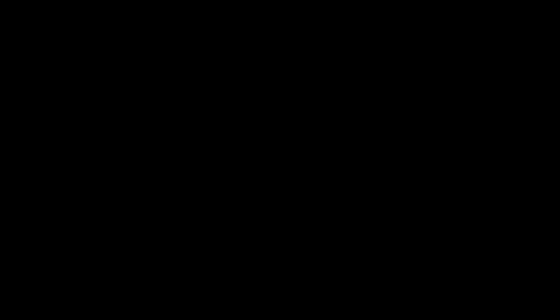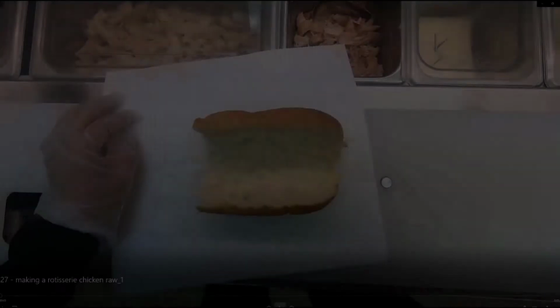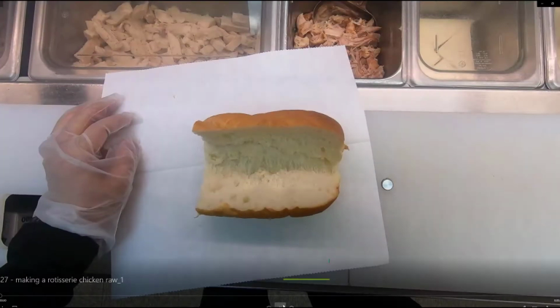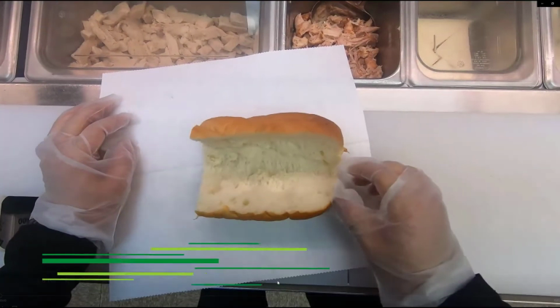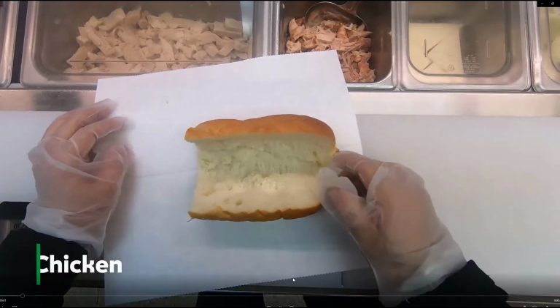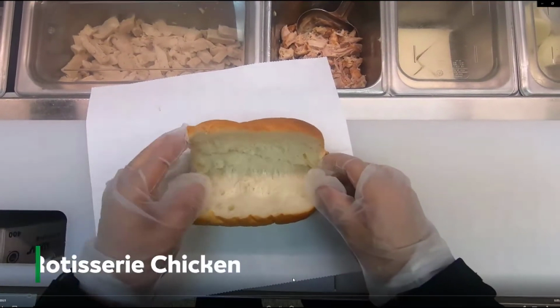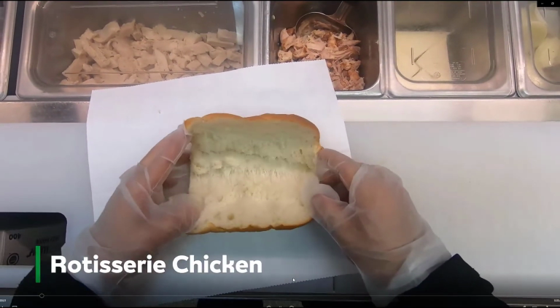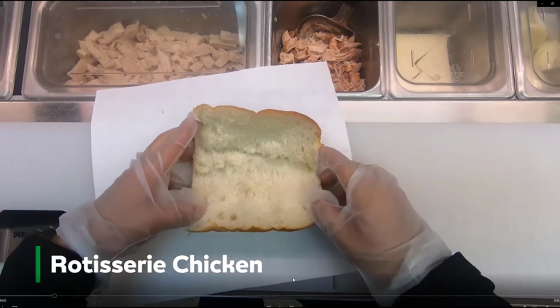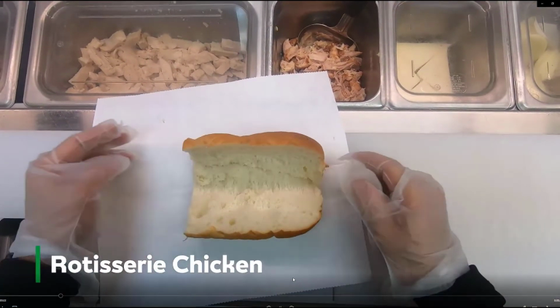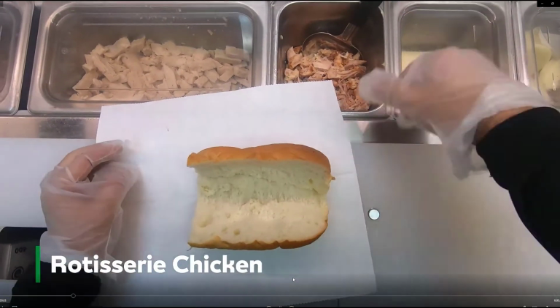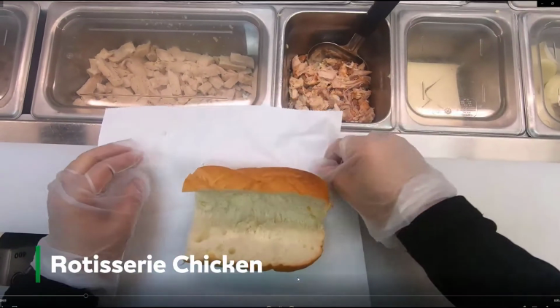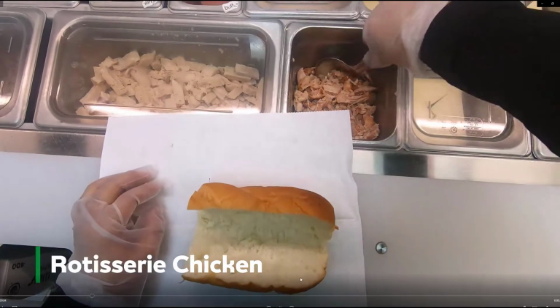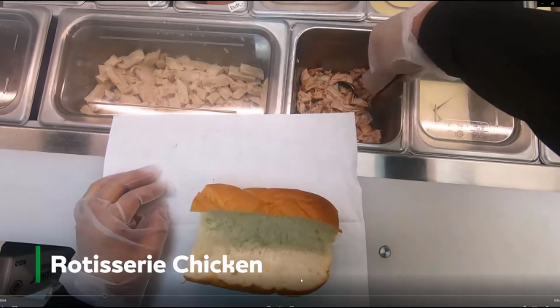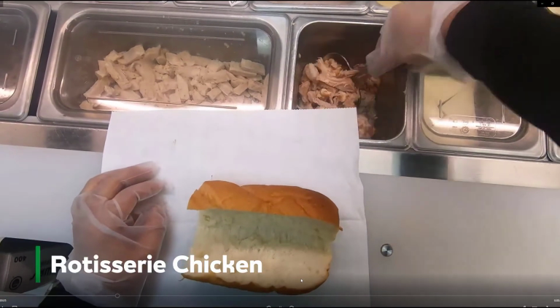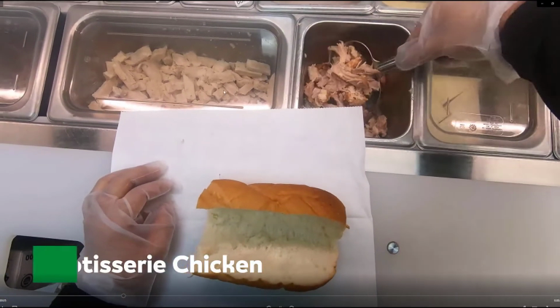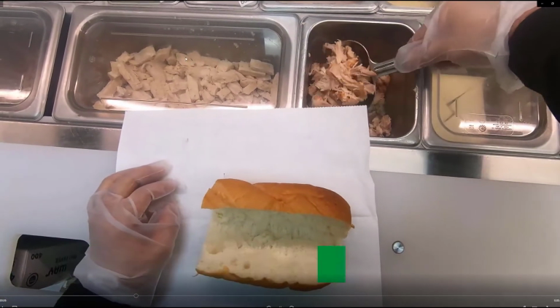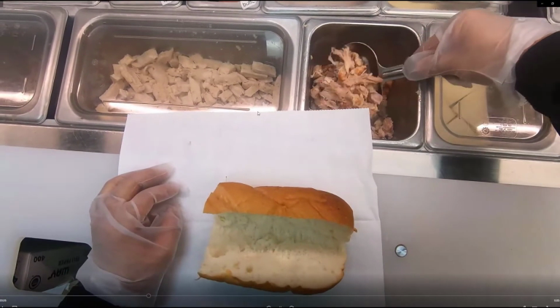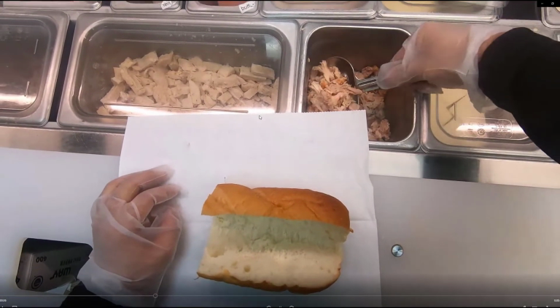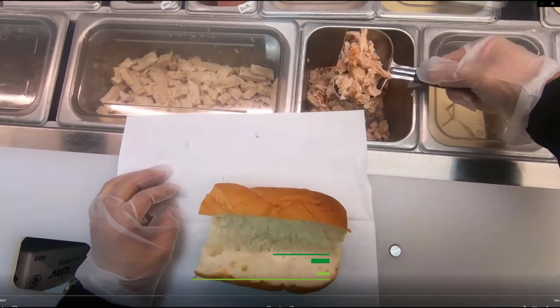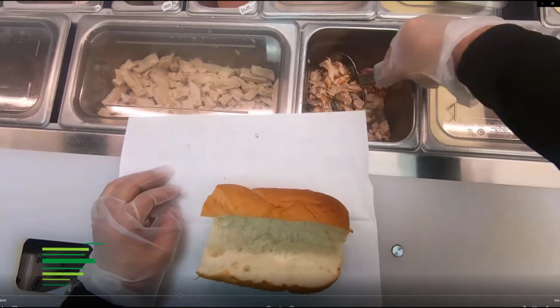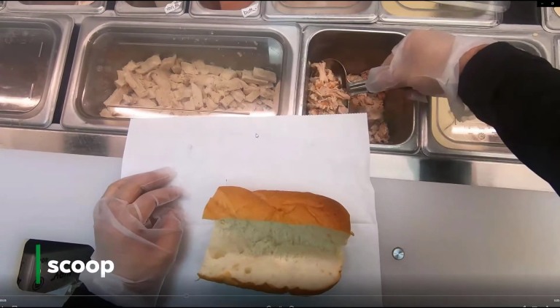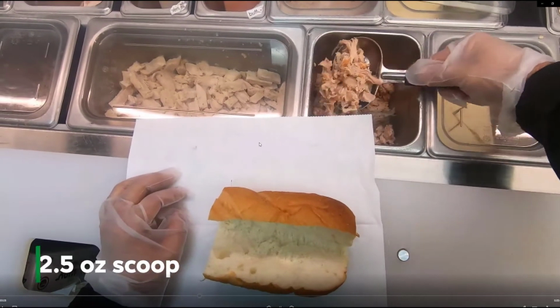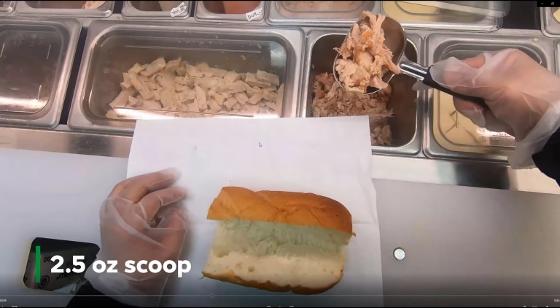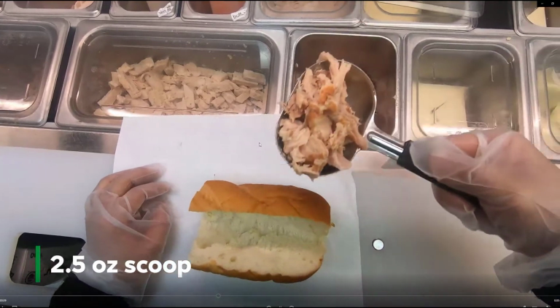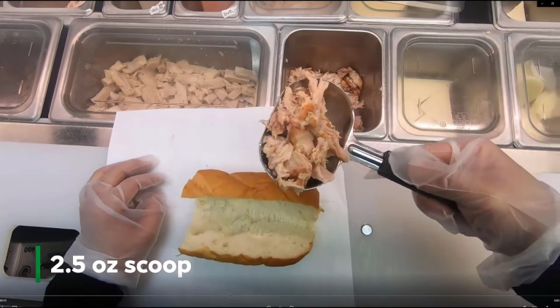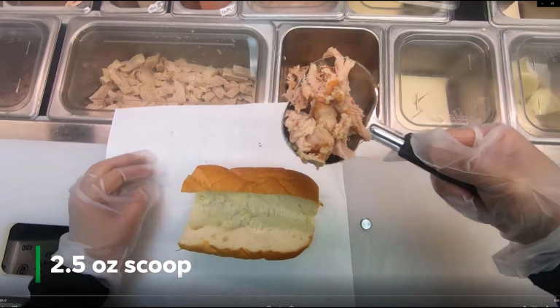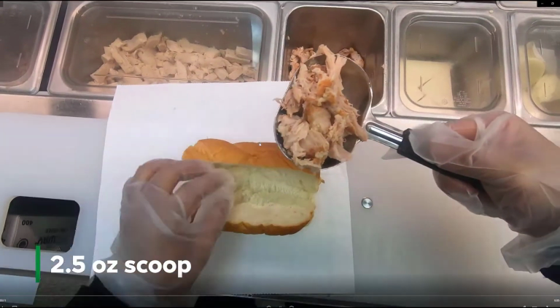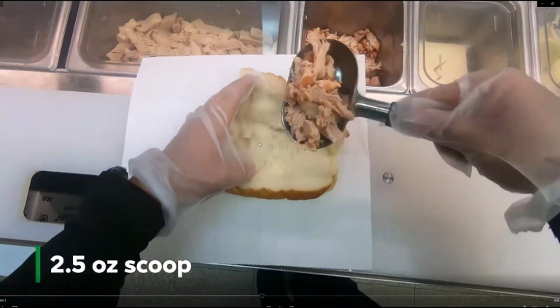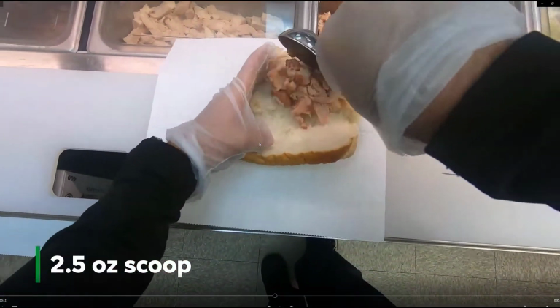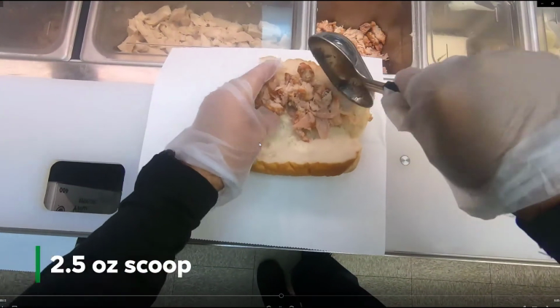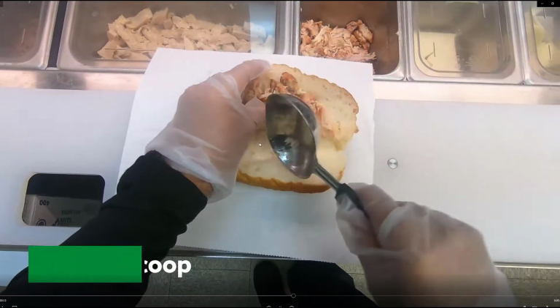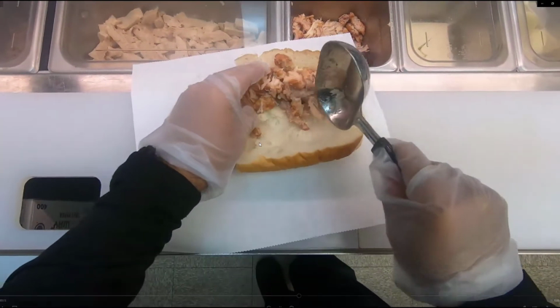In this video we're gonna make a rotisserie chicken sandwich. It's pretty easy — basically similar to the chicken strips. You're gonna scoop a two and a half ounce scoop of chicken onto a six-inch bread.